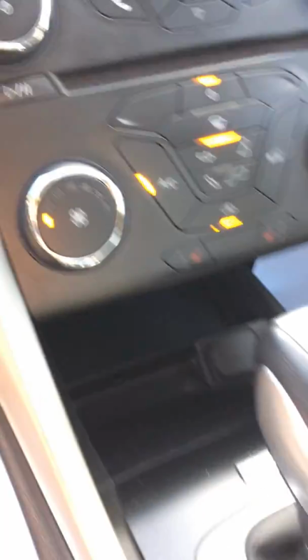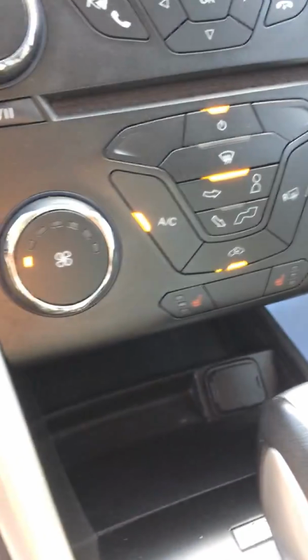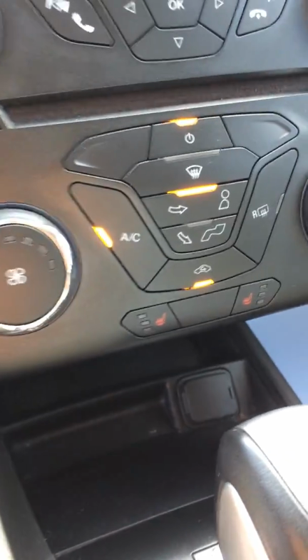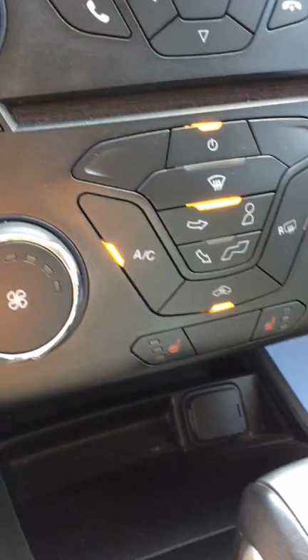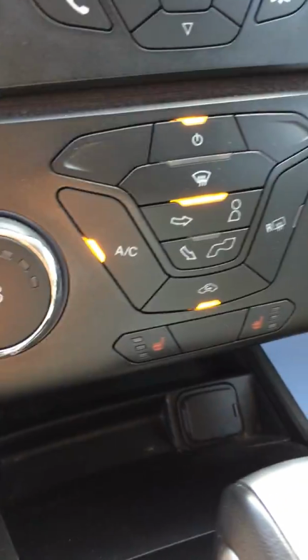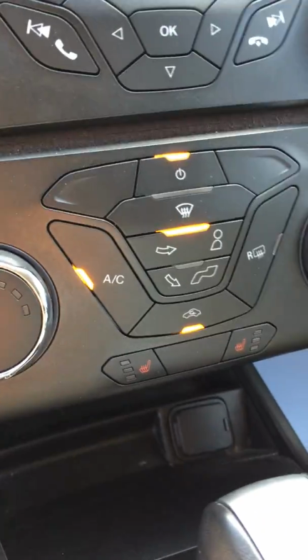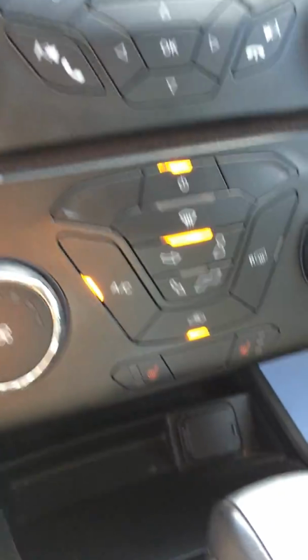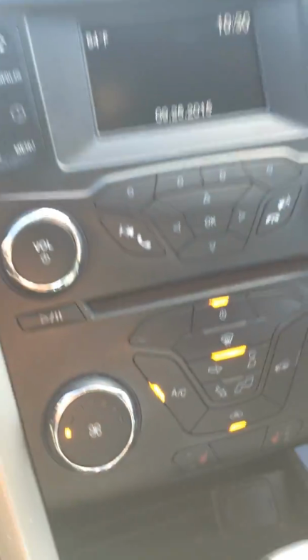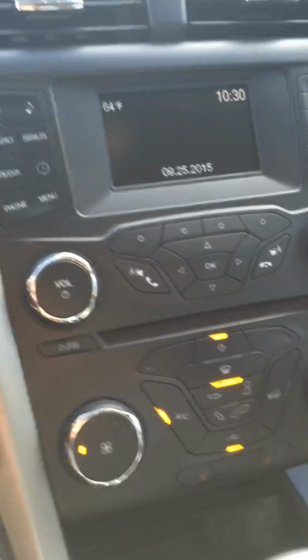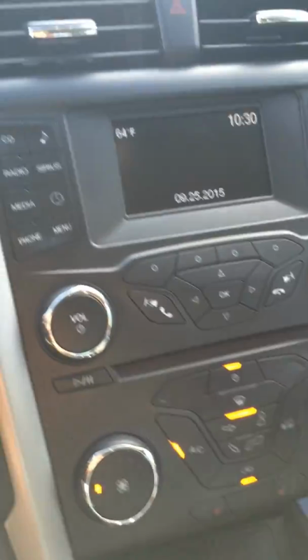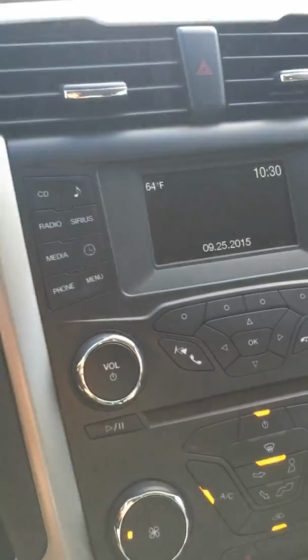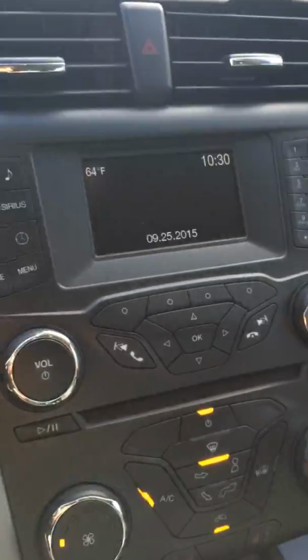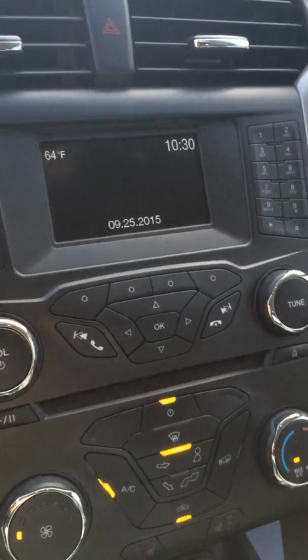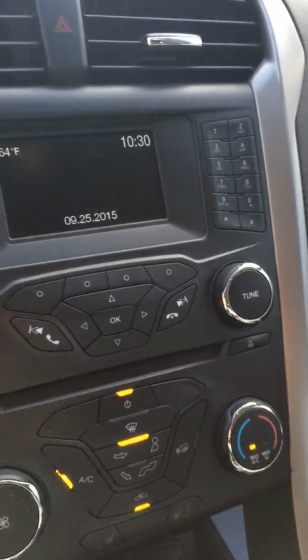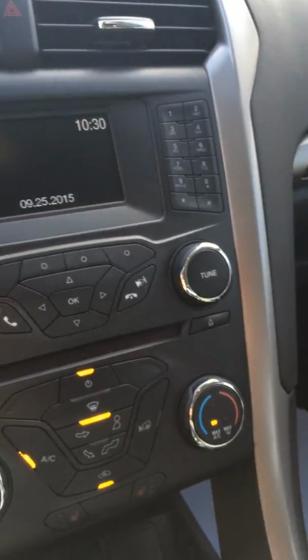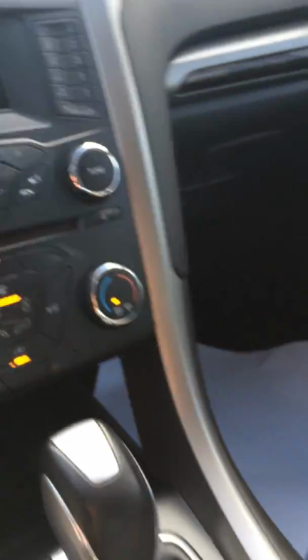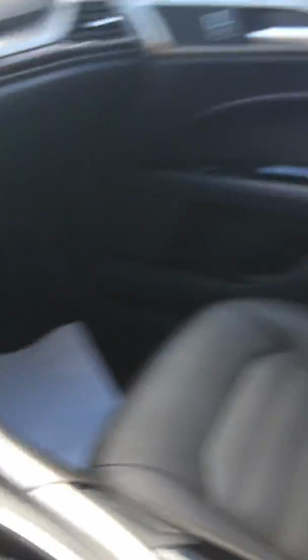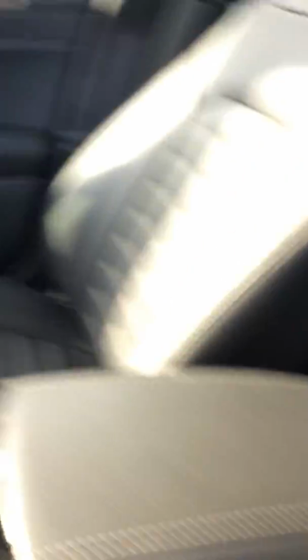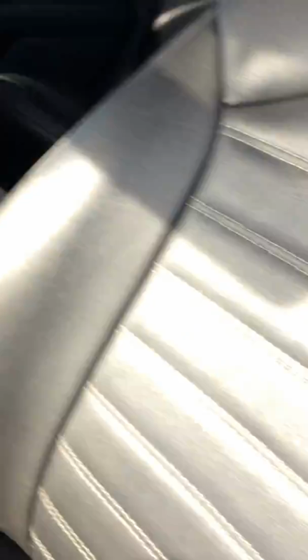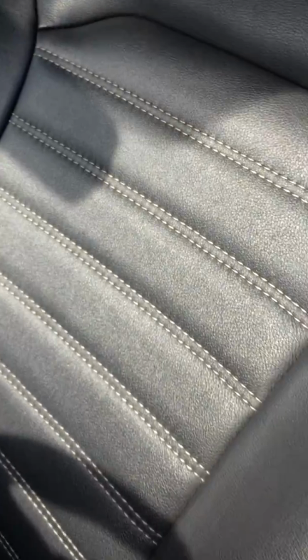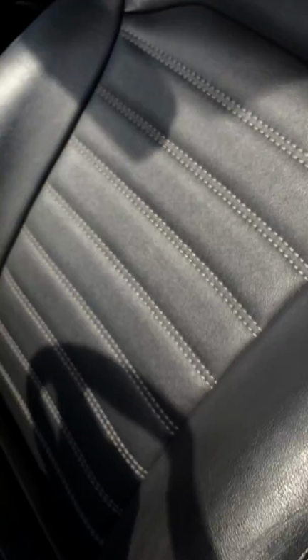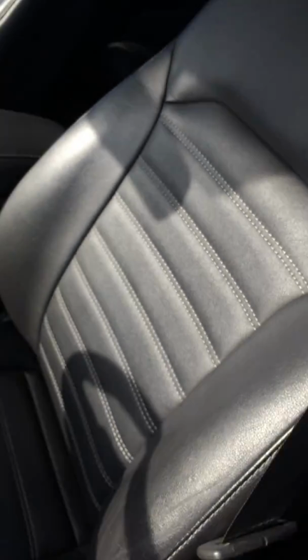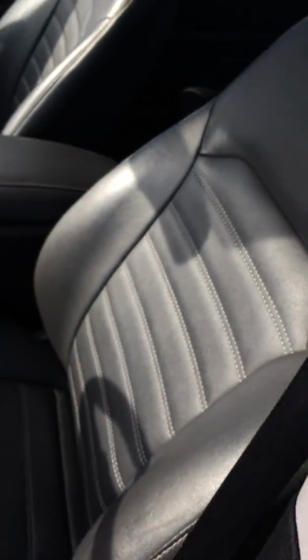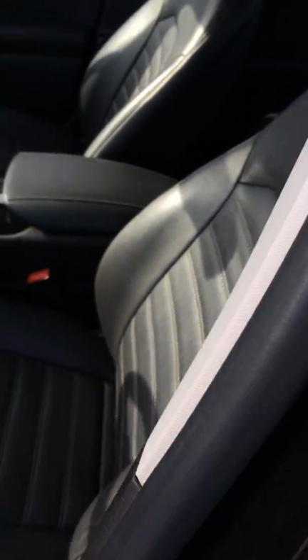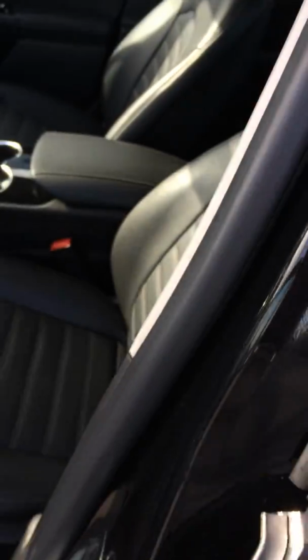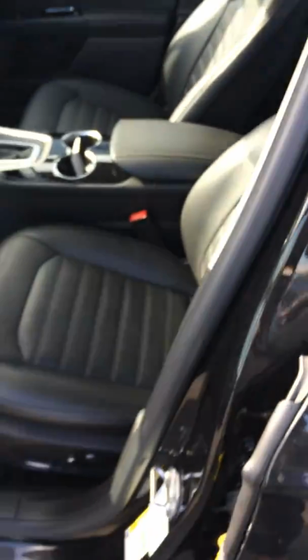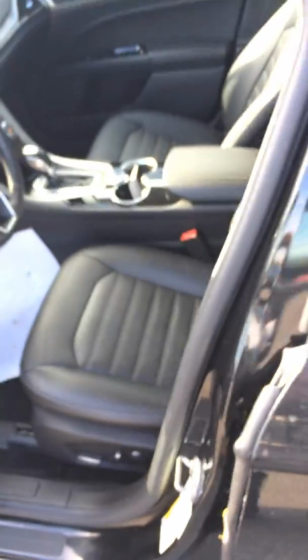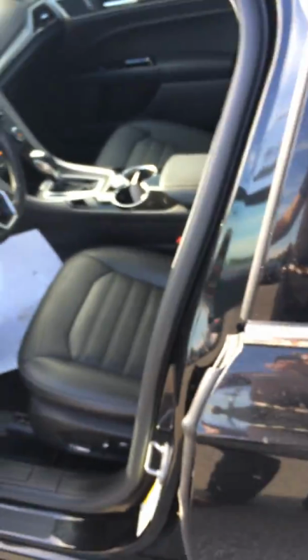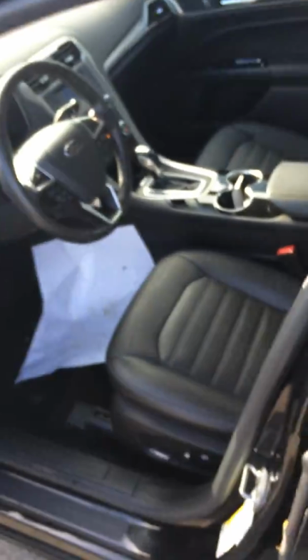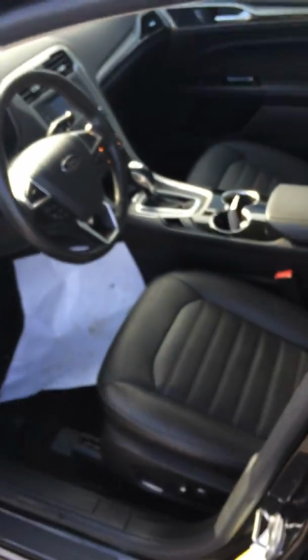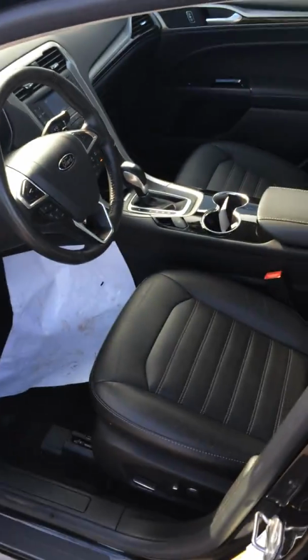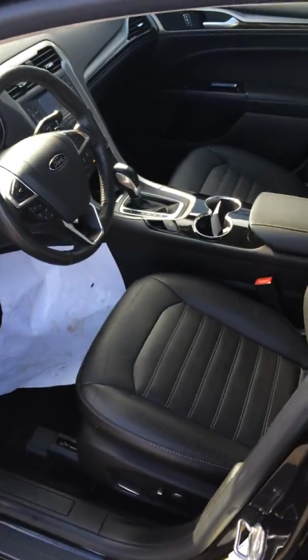It also has heated seats — there are your buttons for that — and USB so you can plug your phone in that way as well.